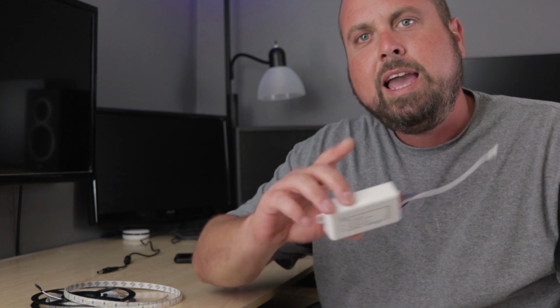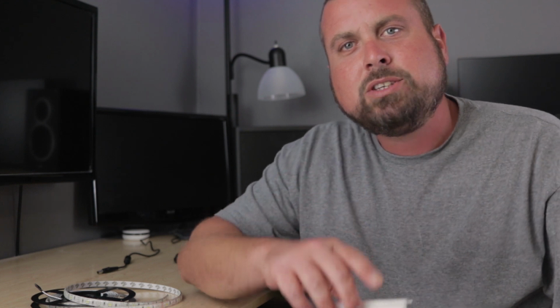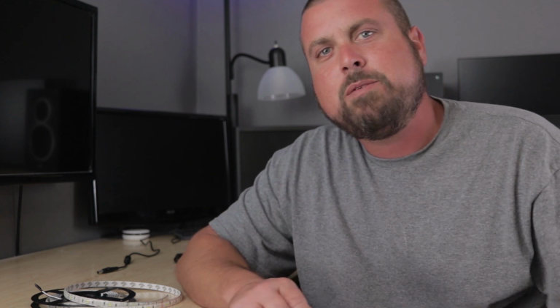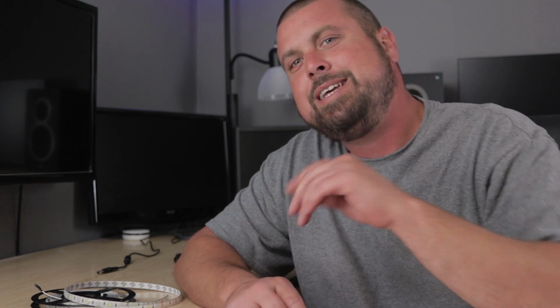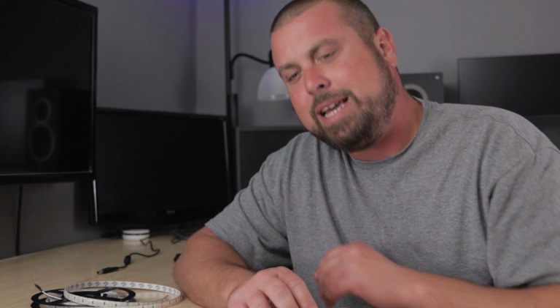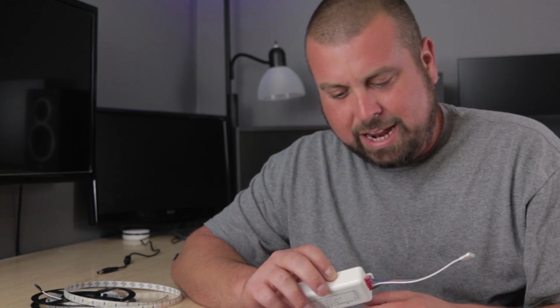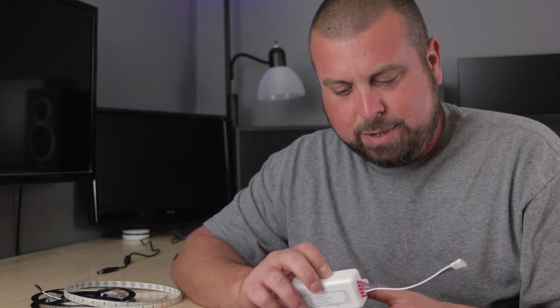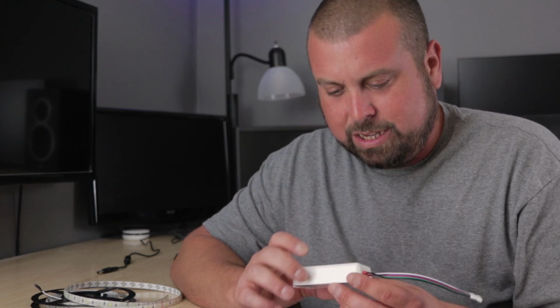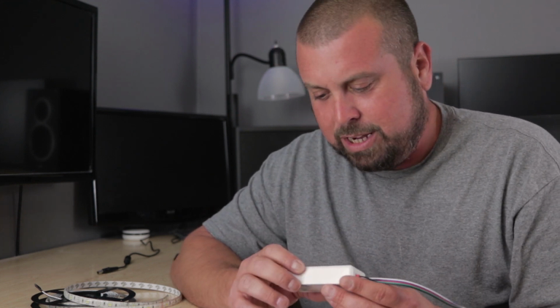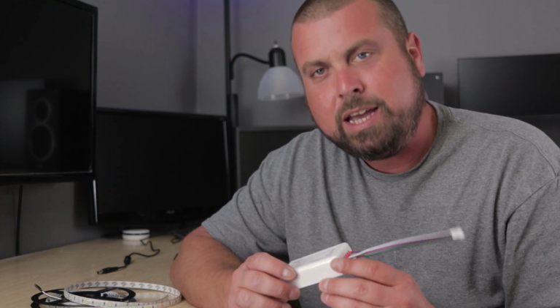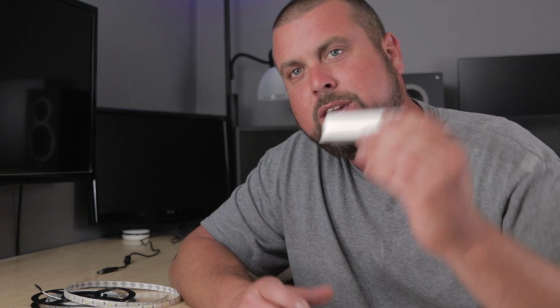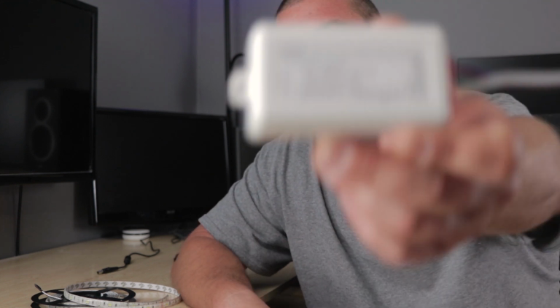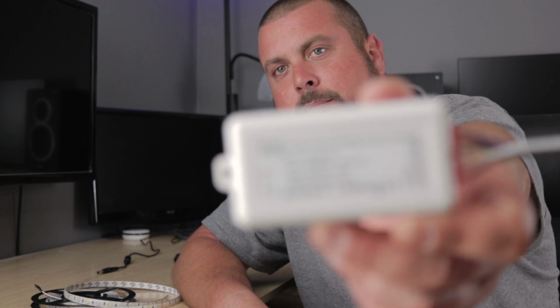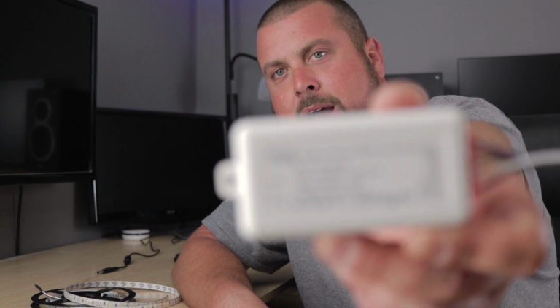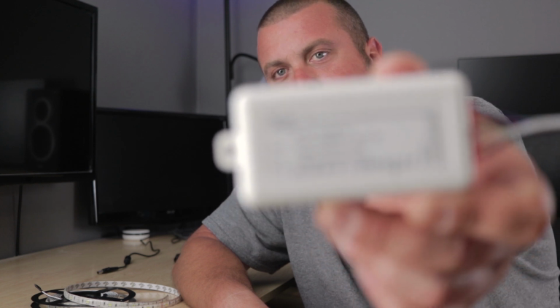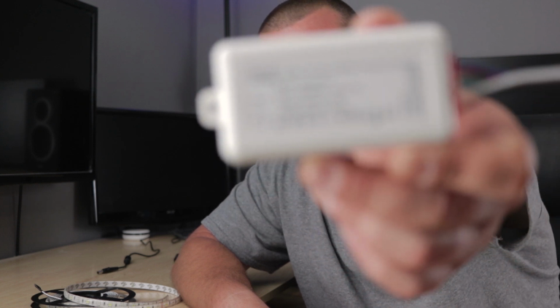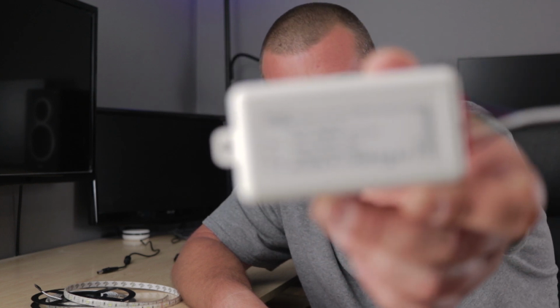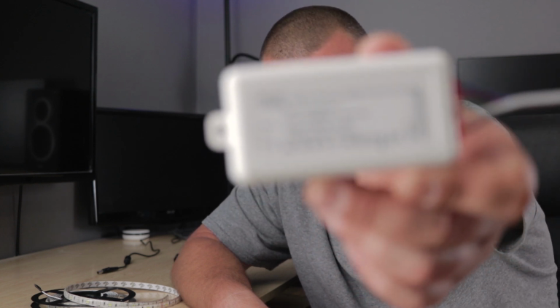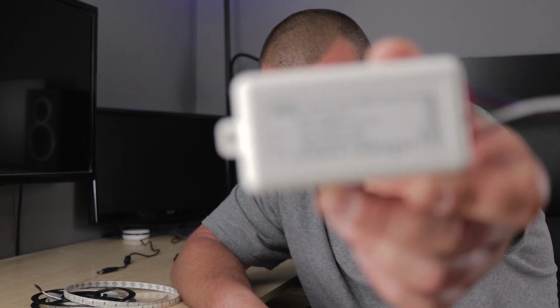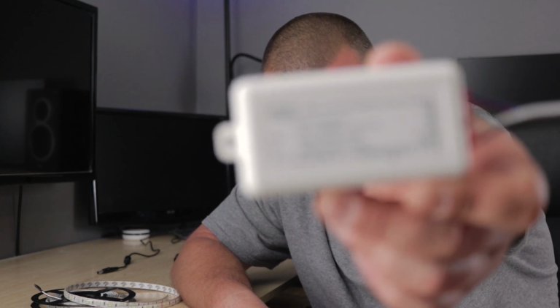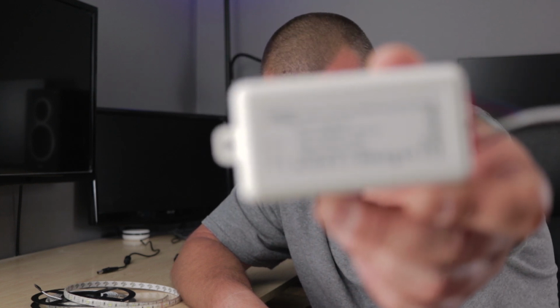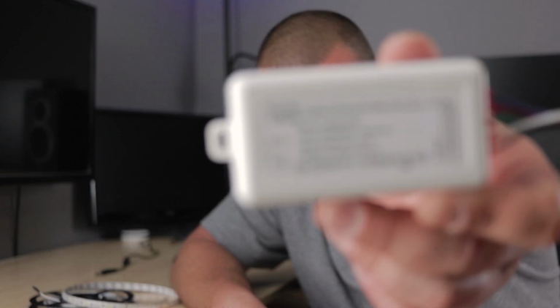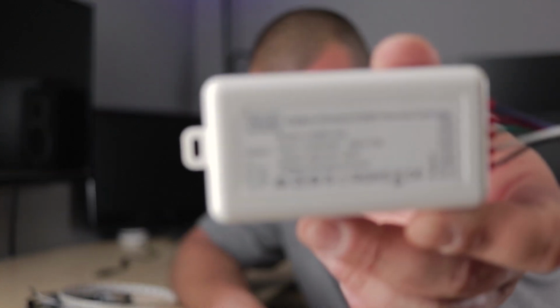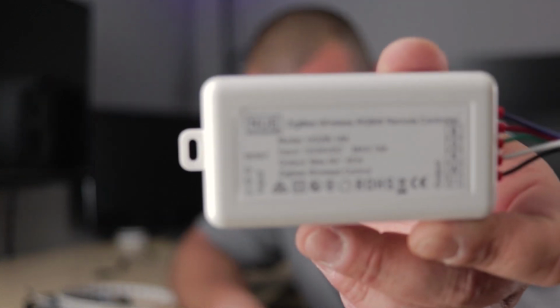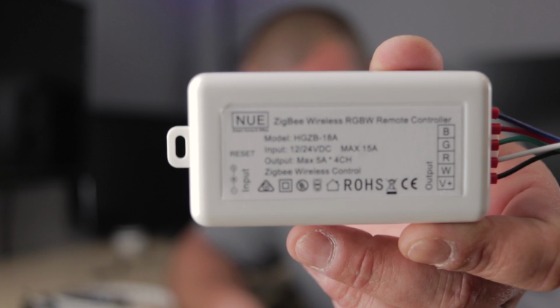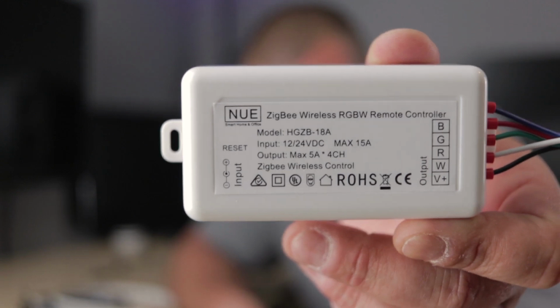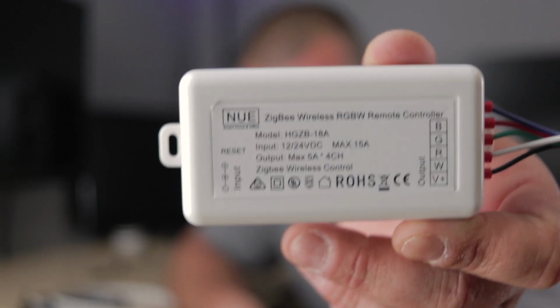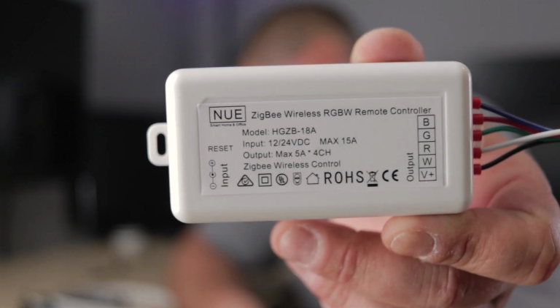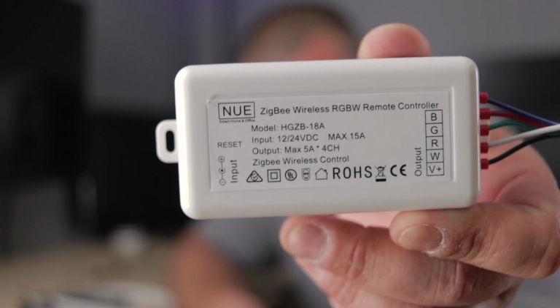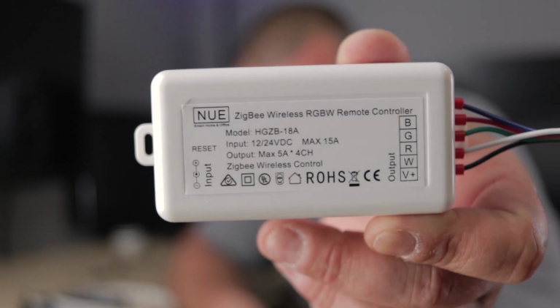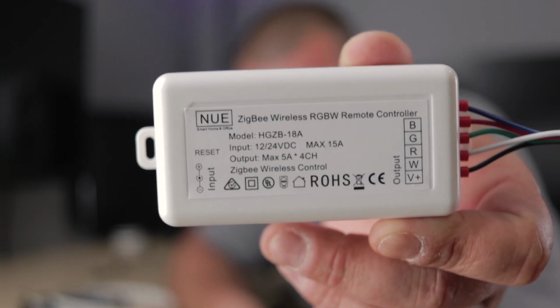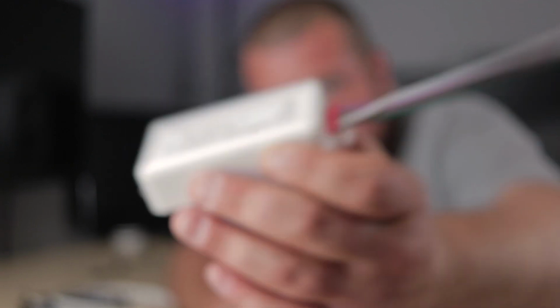Hey, how's it going everybody? It is Mike and today we're going to be taking a look at this NUE power adapter for LED lights. Let me get my face out of the picture. There it is — that's the adapter, that's what it looks like.